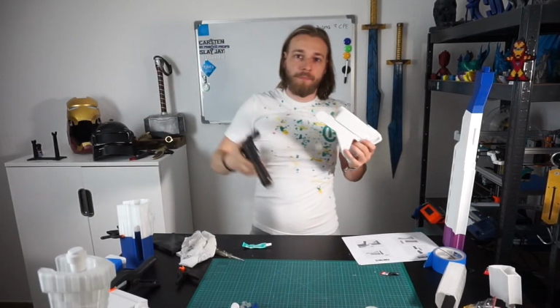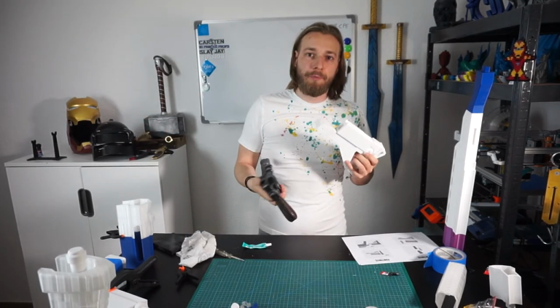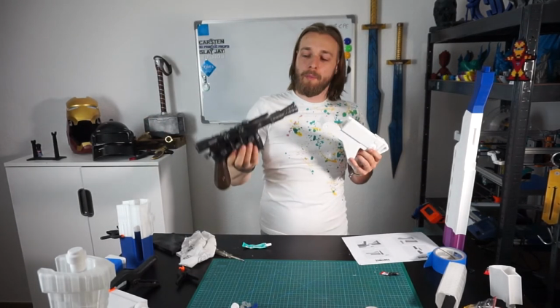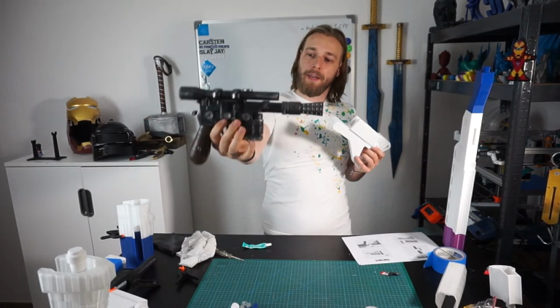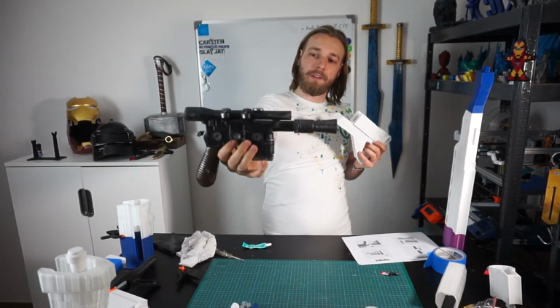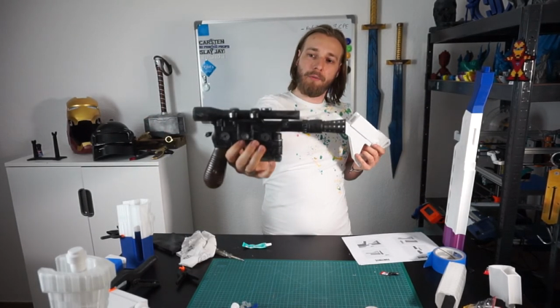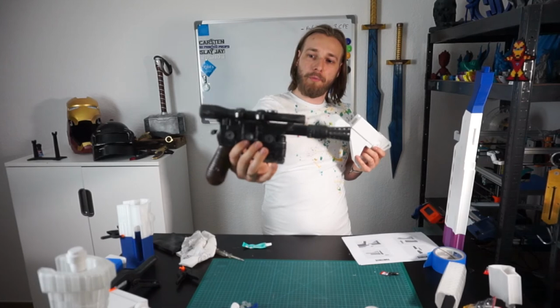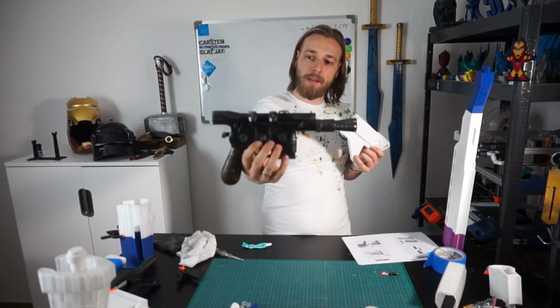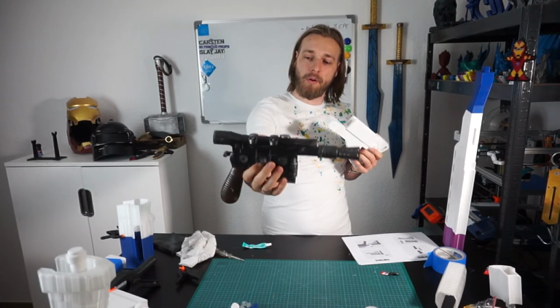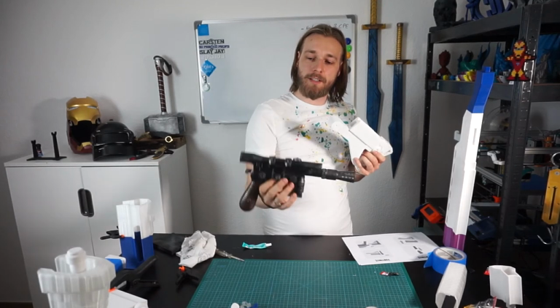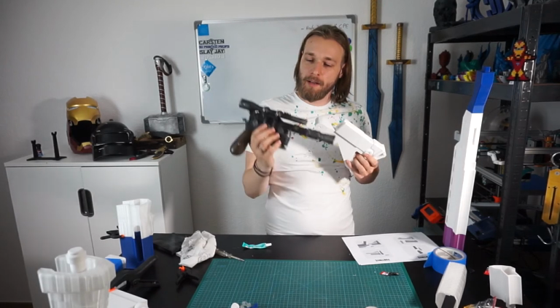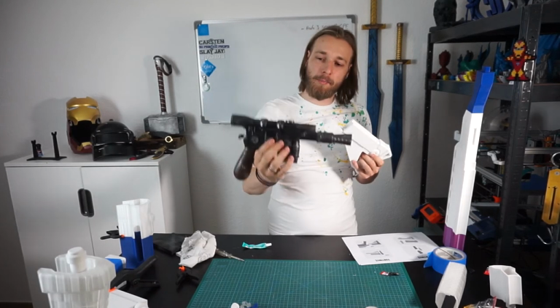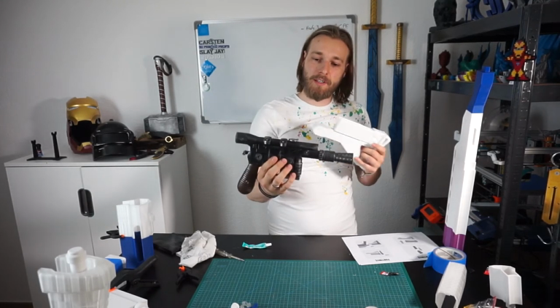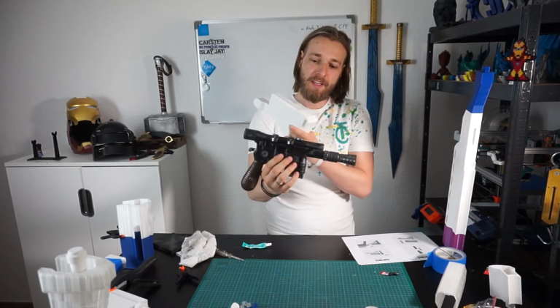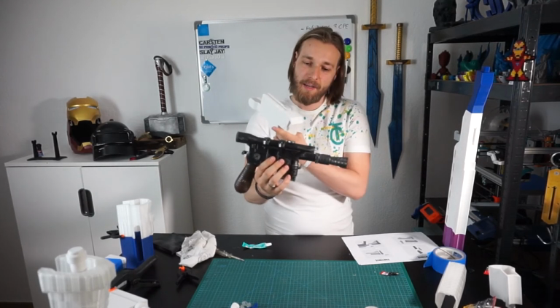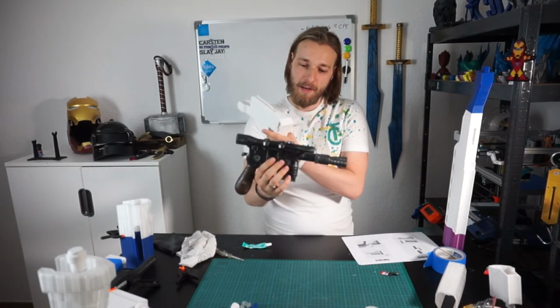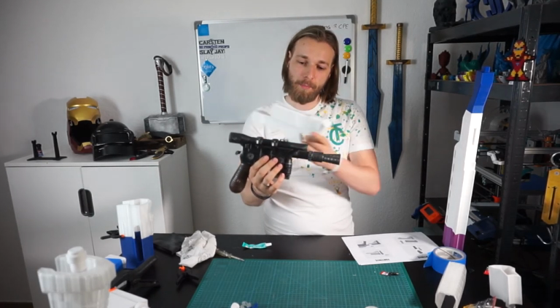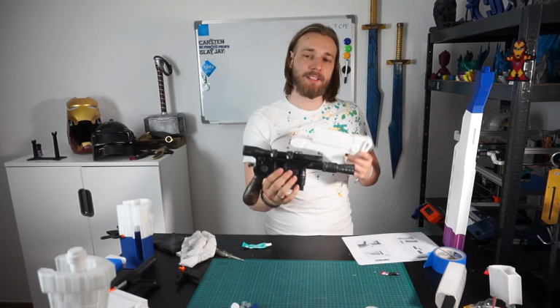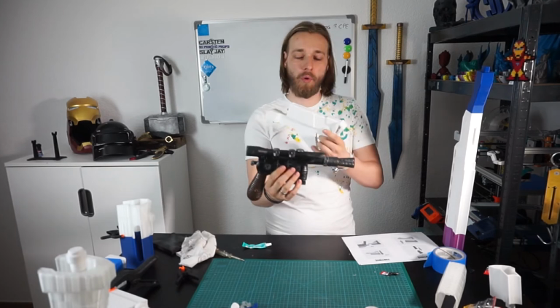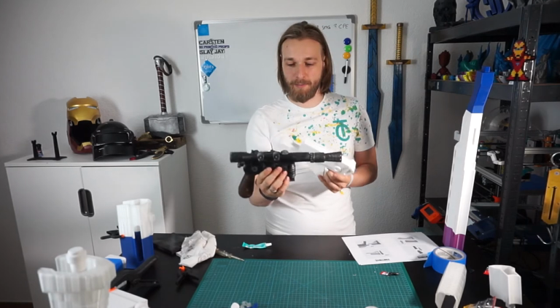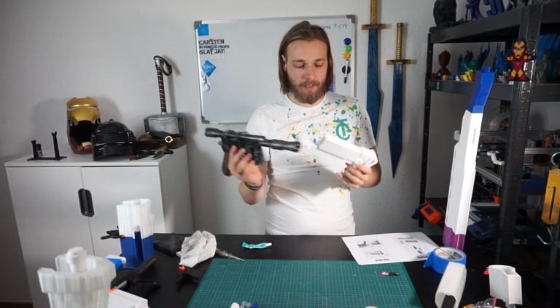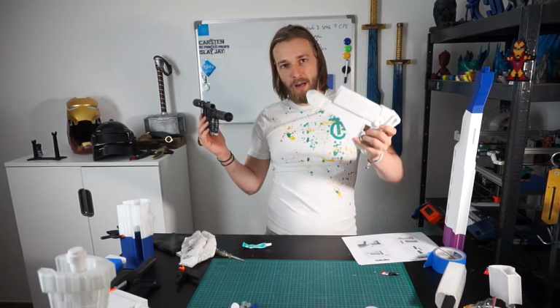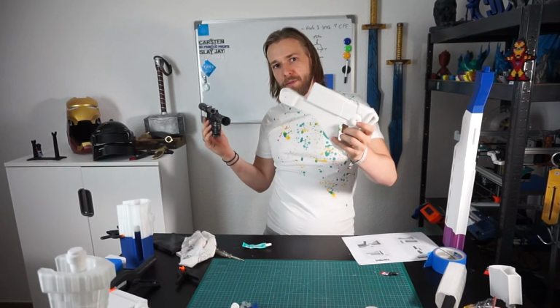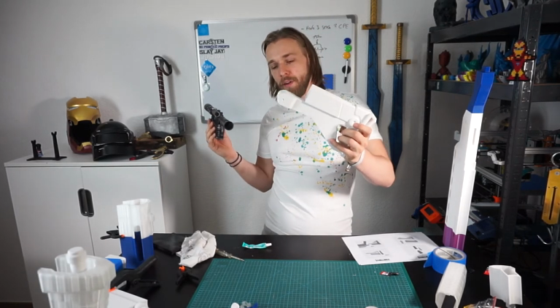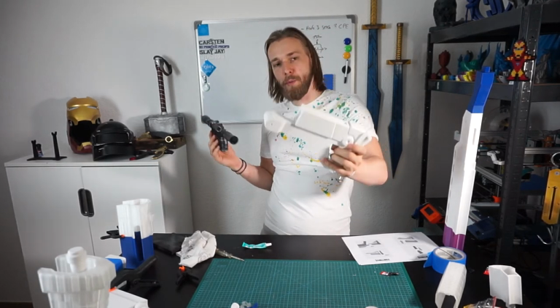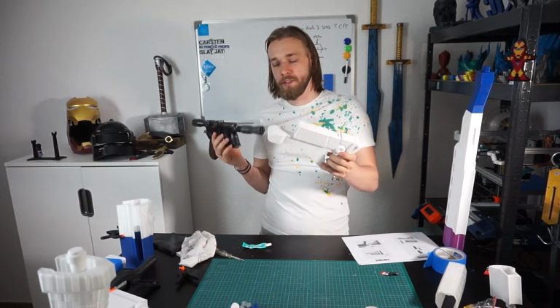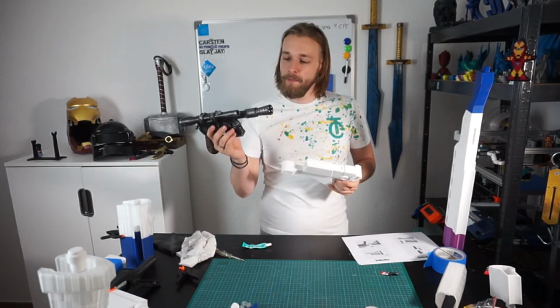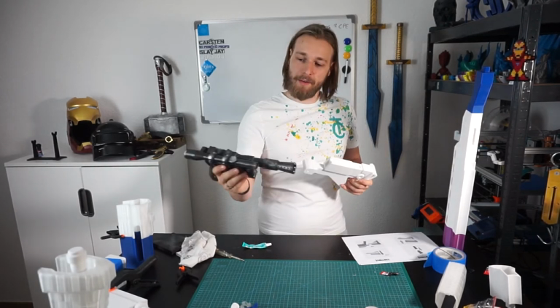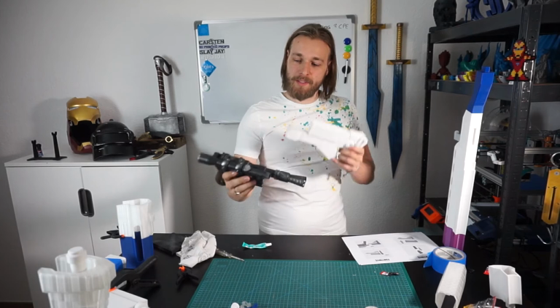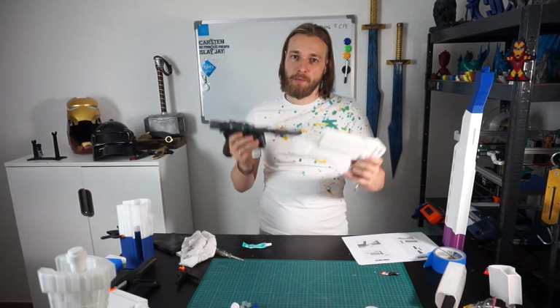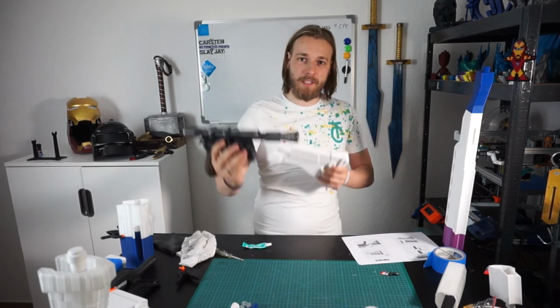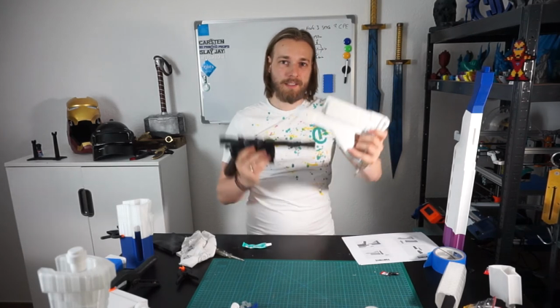If you remember my DL44 blaster project — in that project I sanded all the pieces before assembling. Now I will do the opposite, and I want to see which approach is better.